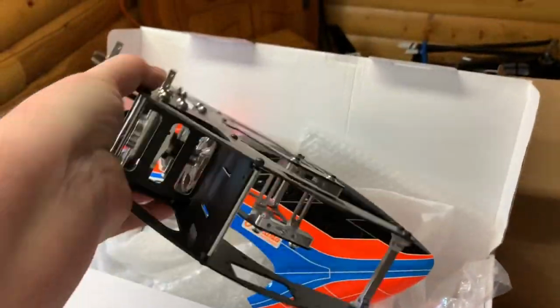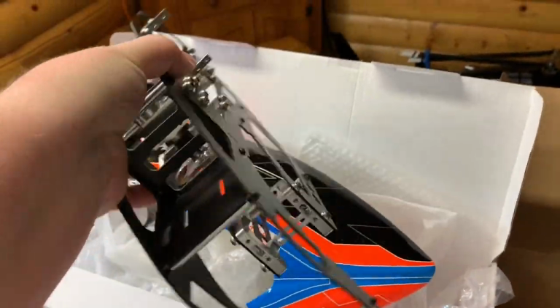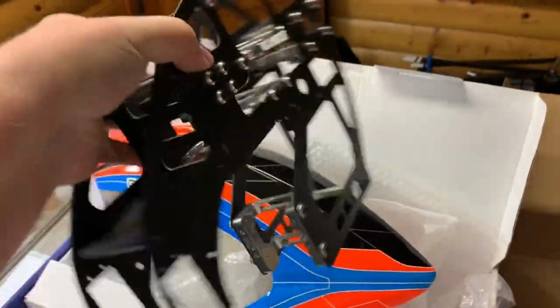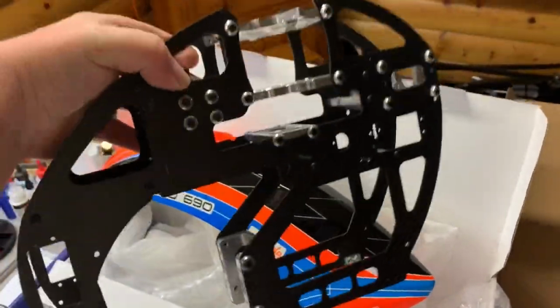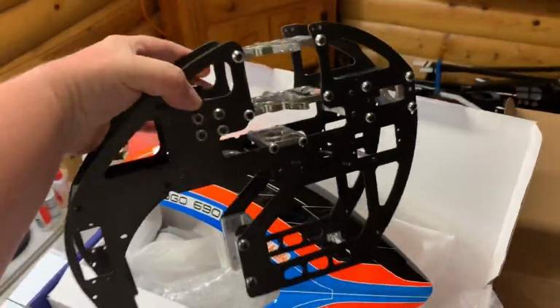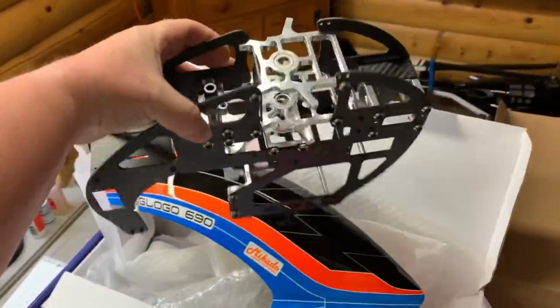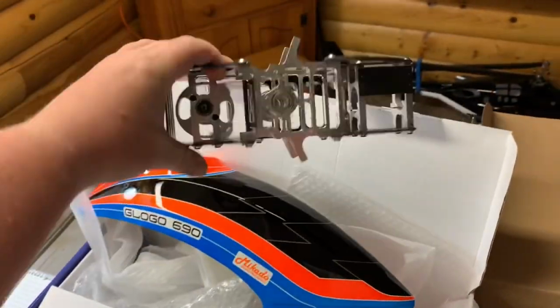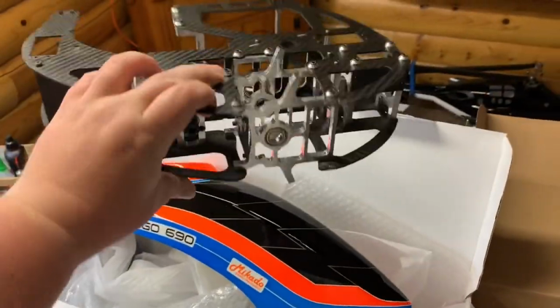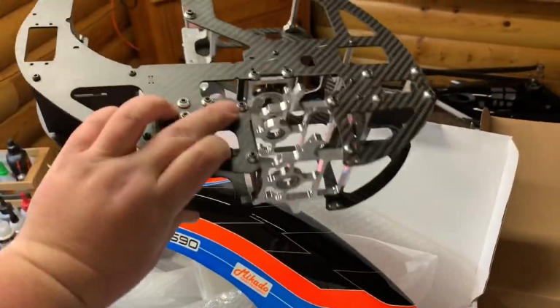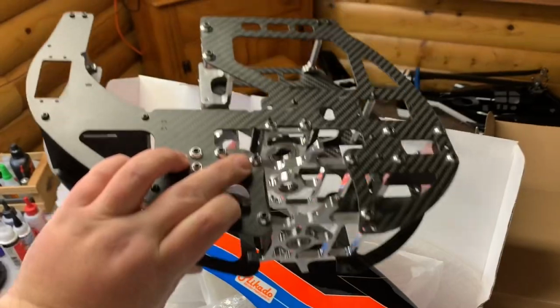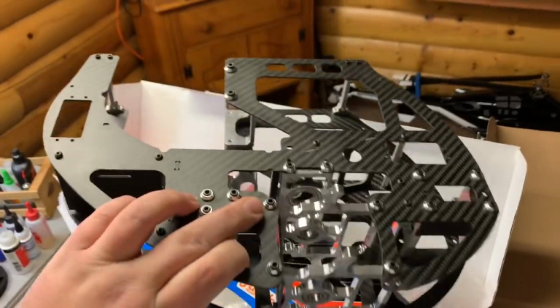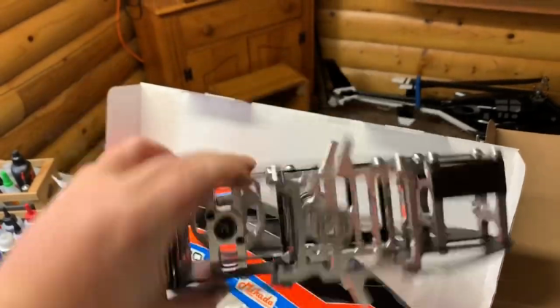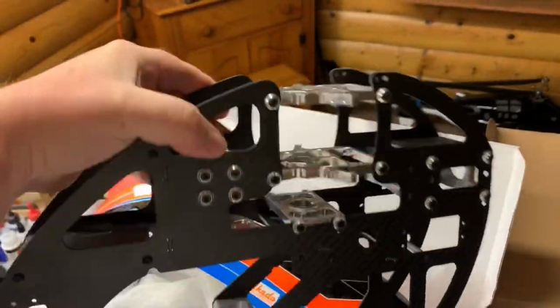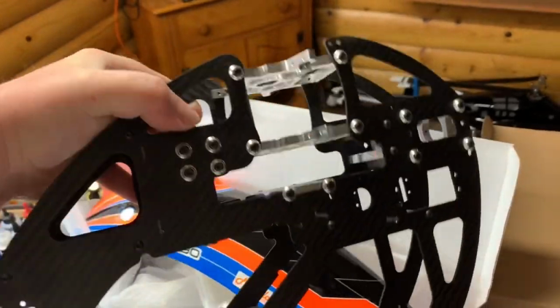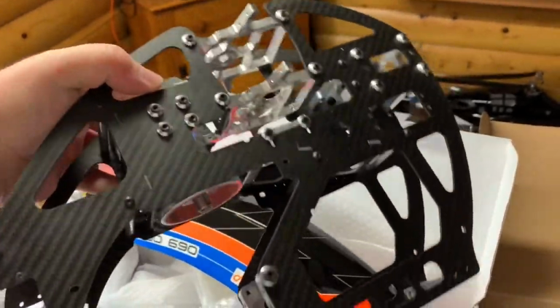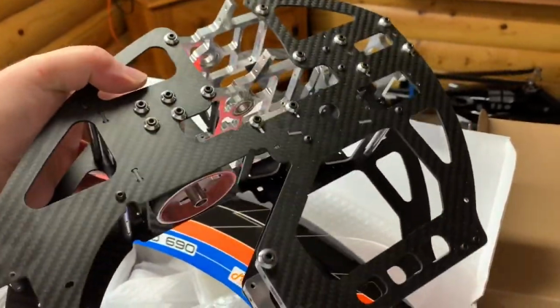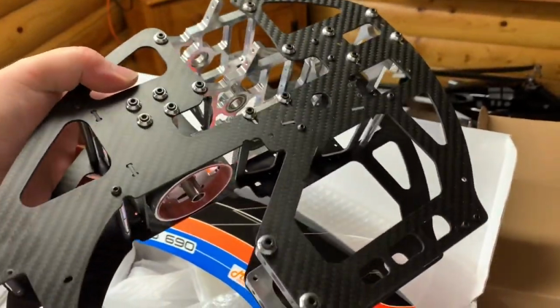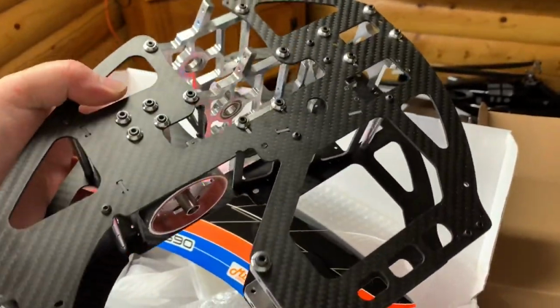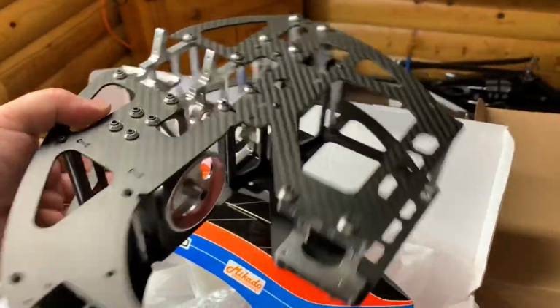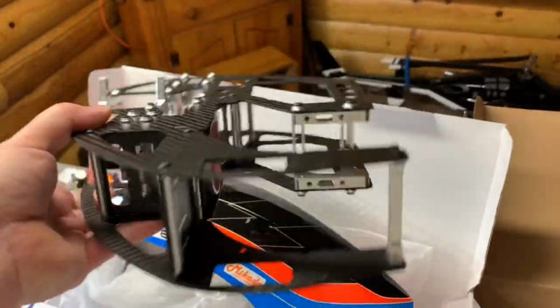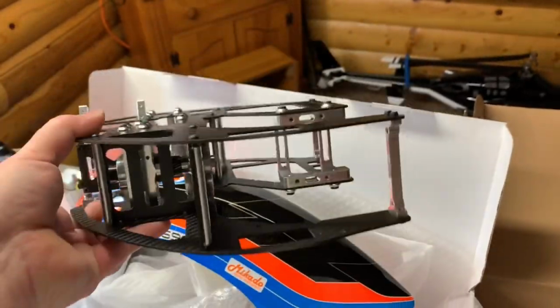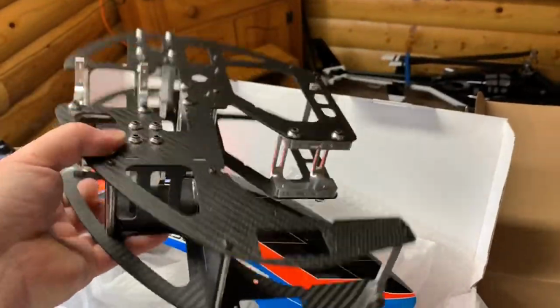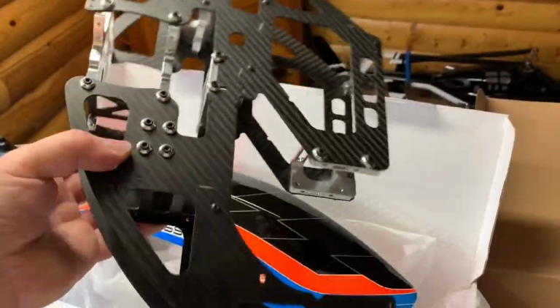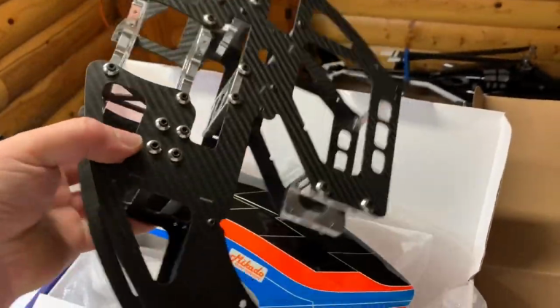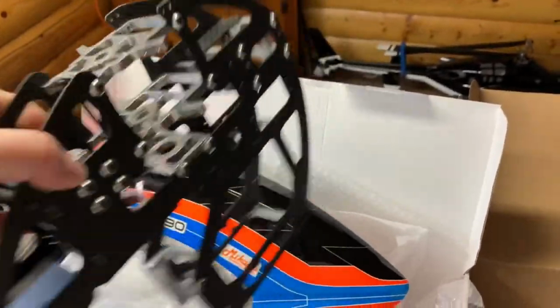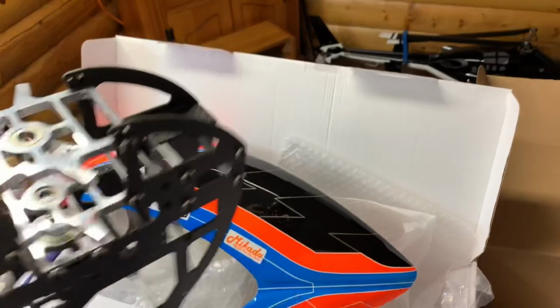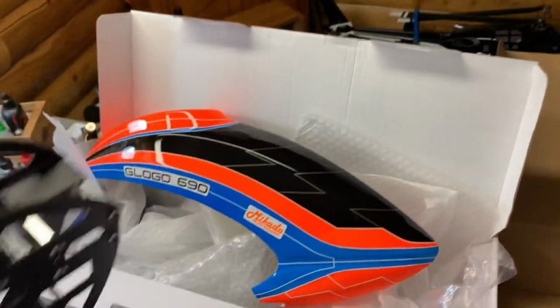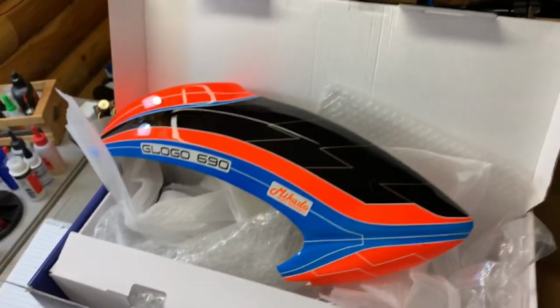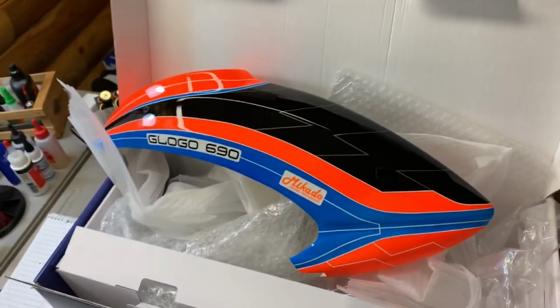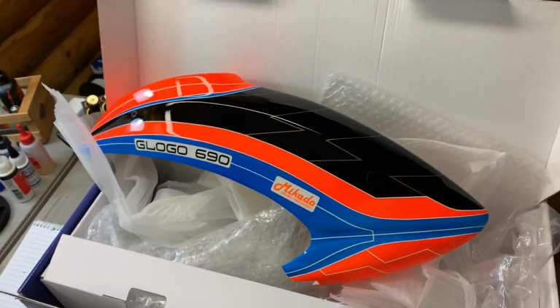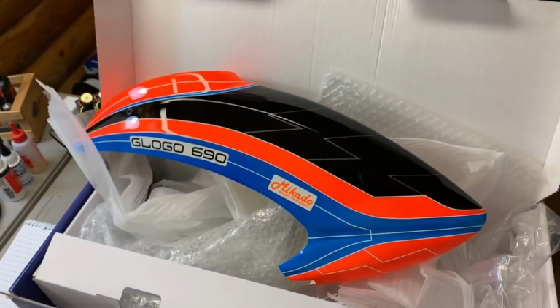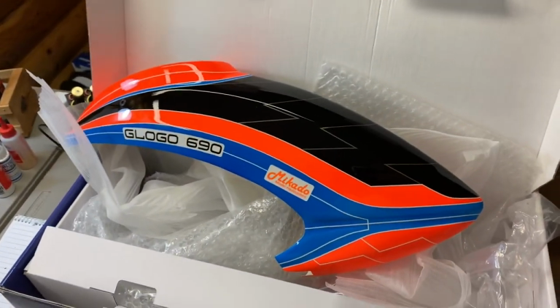Thanks, guys. We're going to get to building this thing here pretty soon, actually. I'm going to take this apart, do some sanding, and get this thing out and fly it.